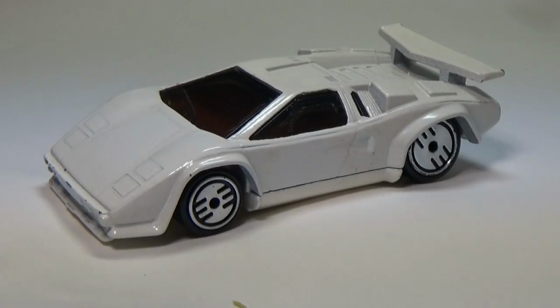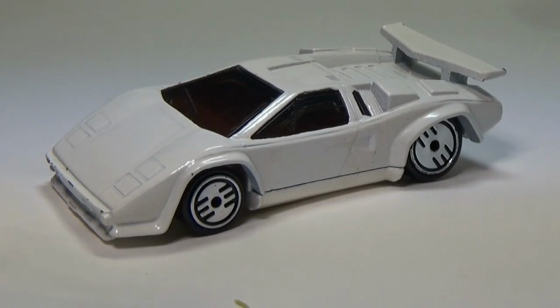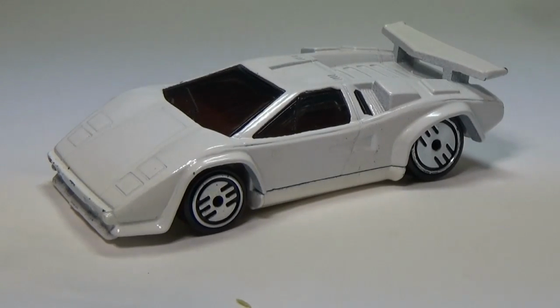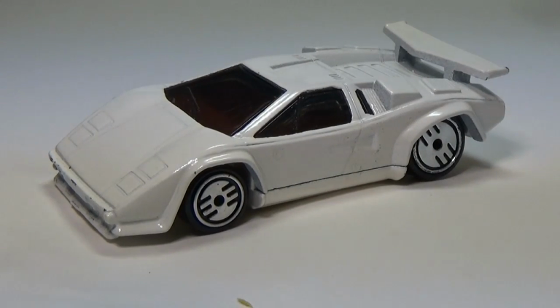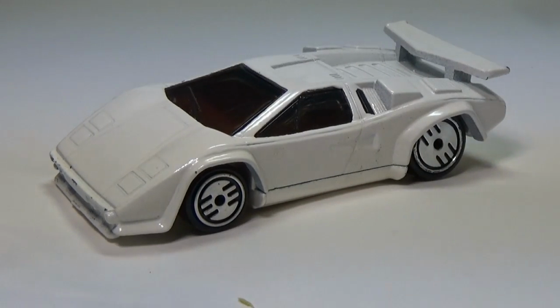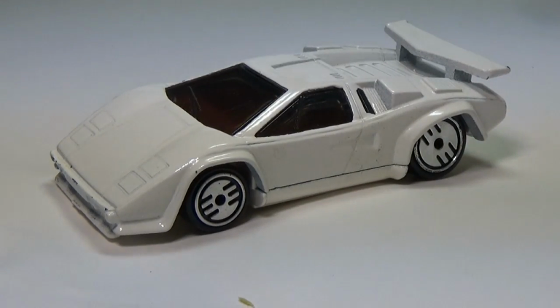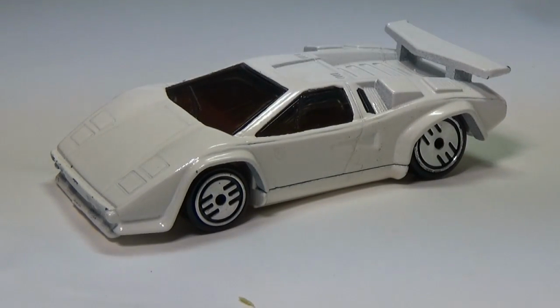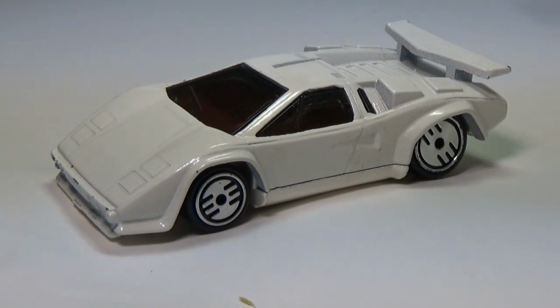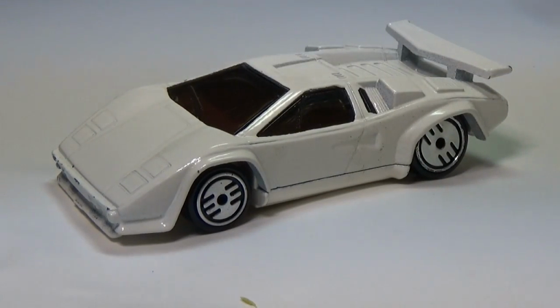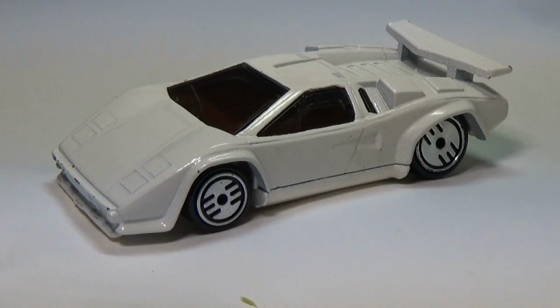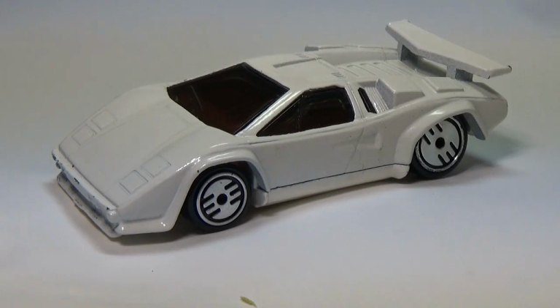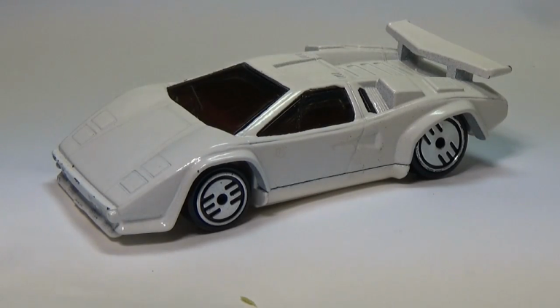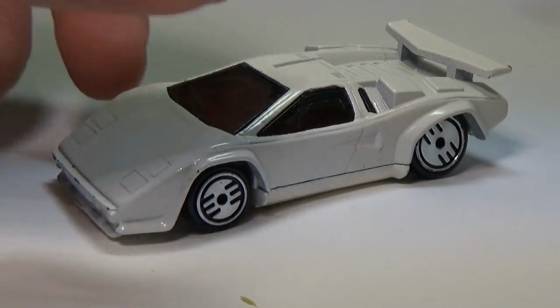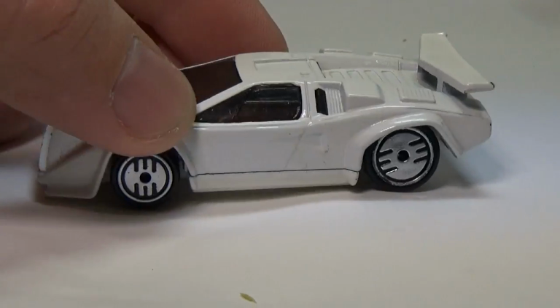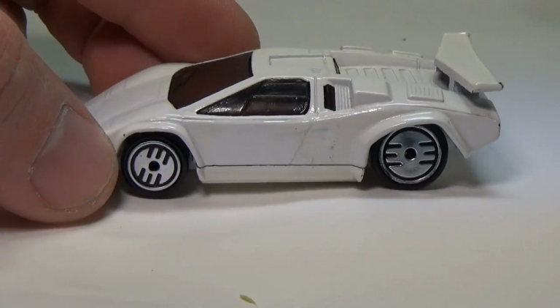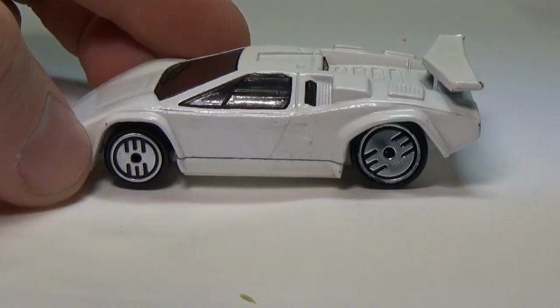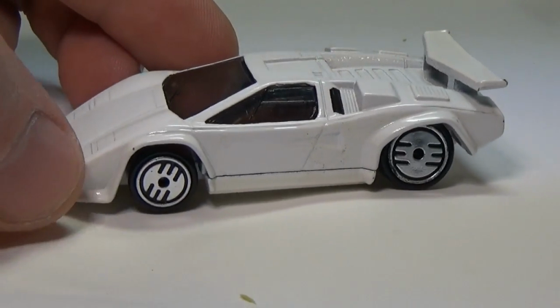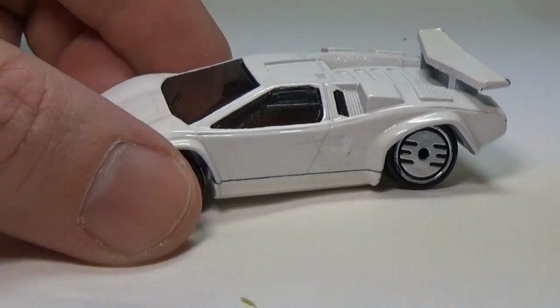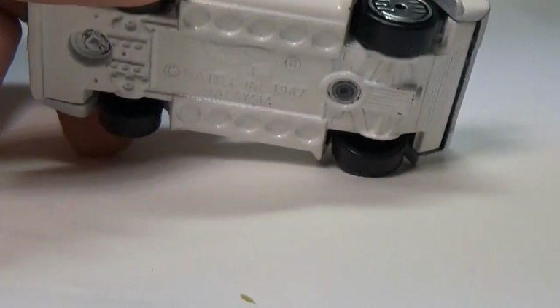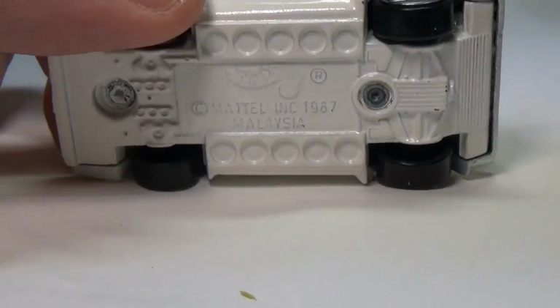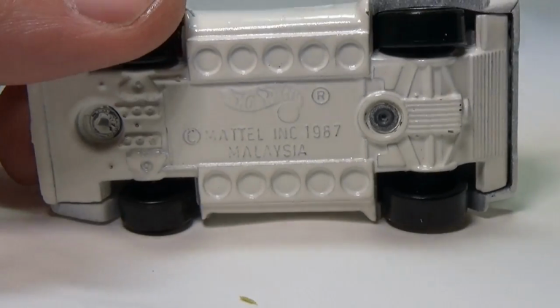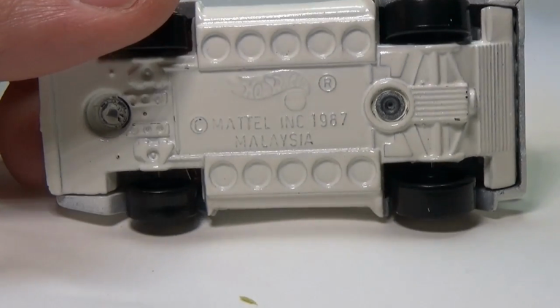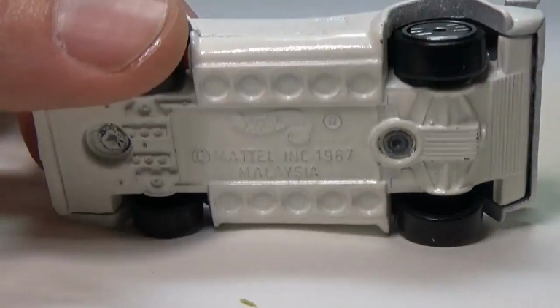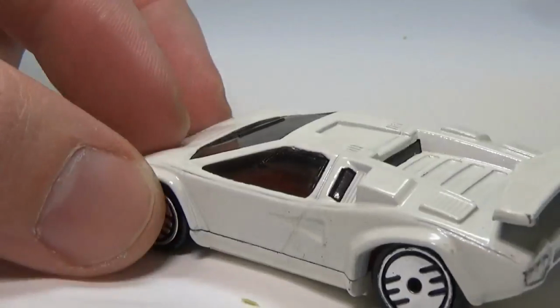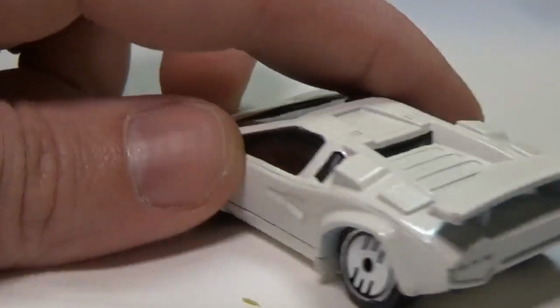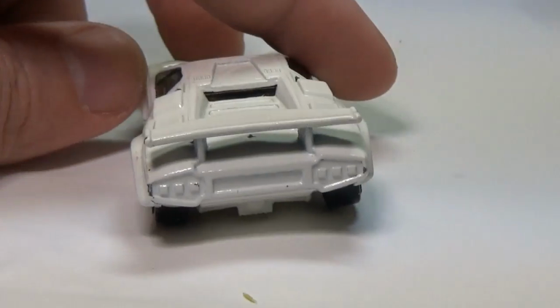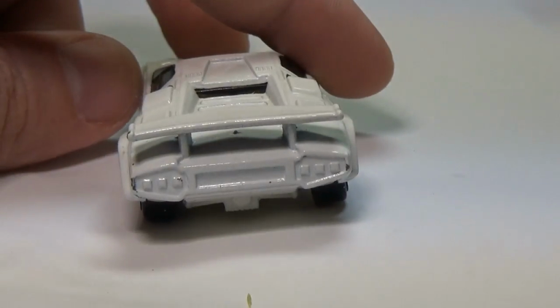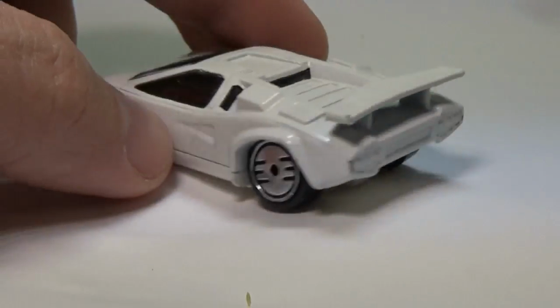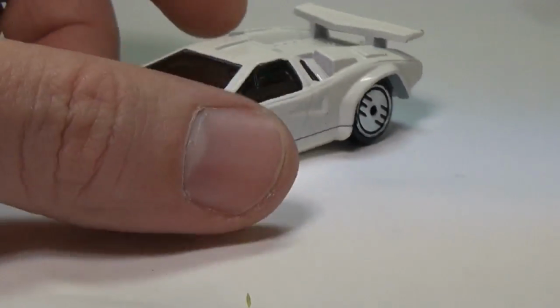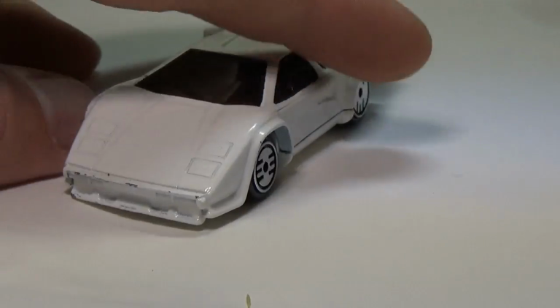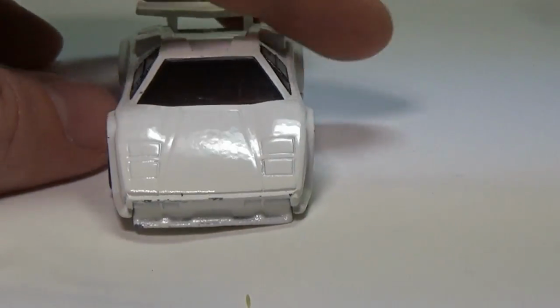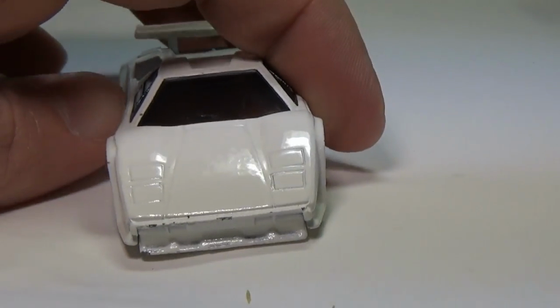I'm a child of the 80s, and like a lot of kids back then, I grew up loving the Lamborghini Countach. One of the few Hot Wheels I actually remember buying as a child, that and the Micro Machines version. Even back then, I remember feeling like they really didn't do the car justice.